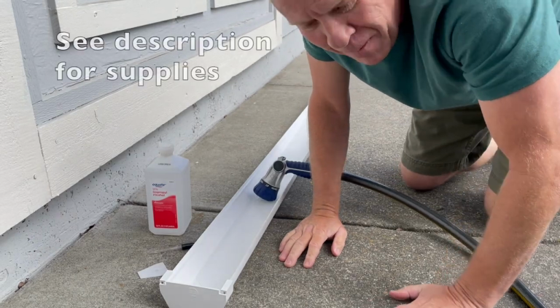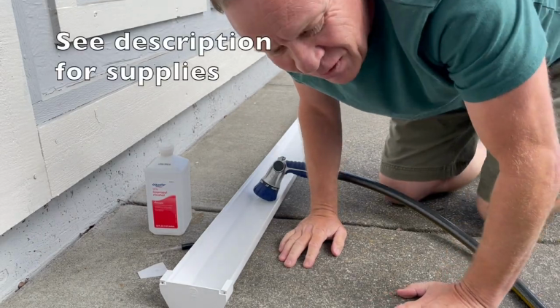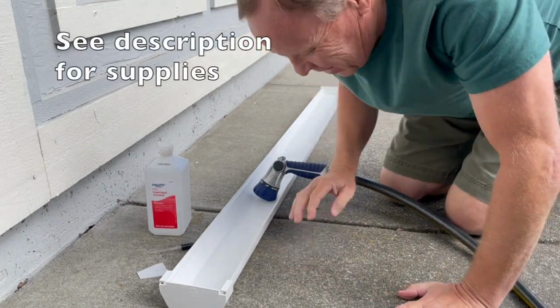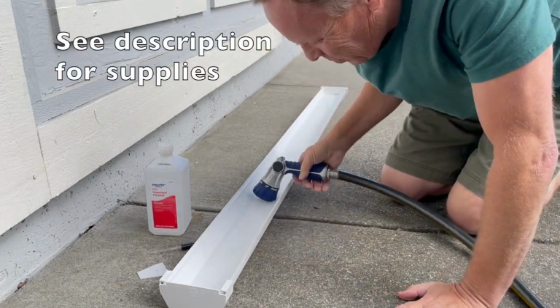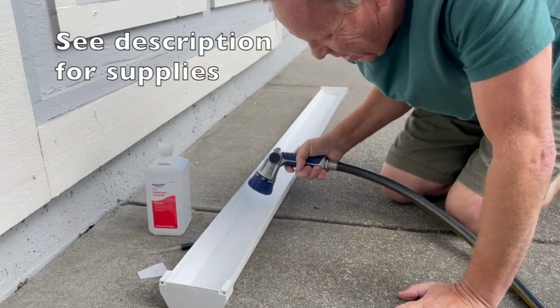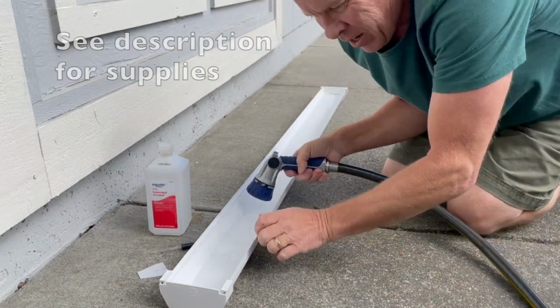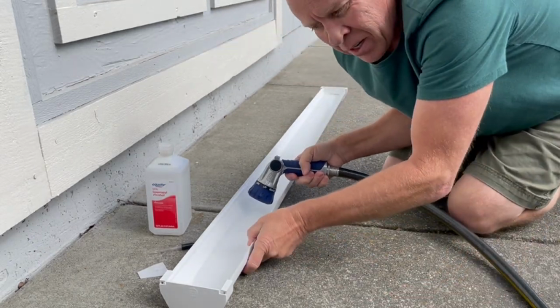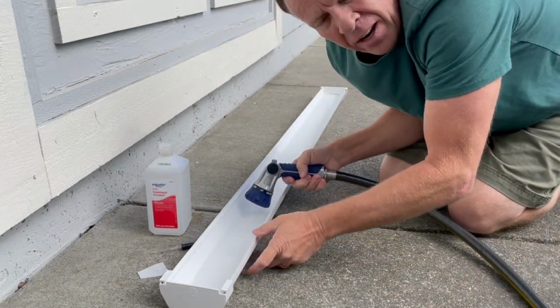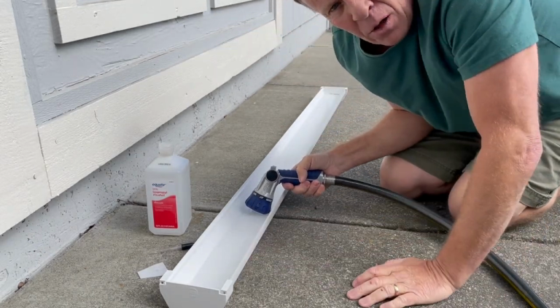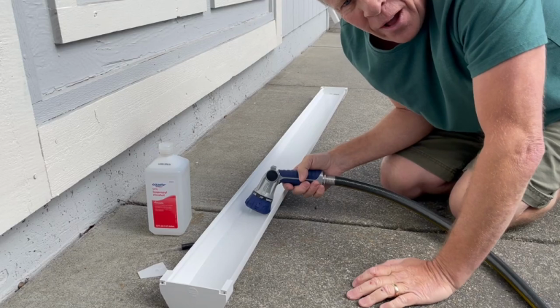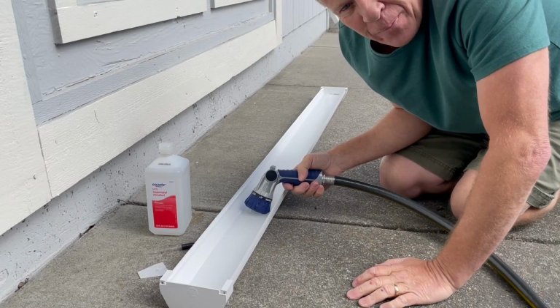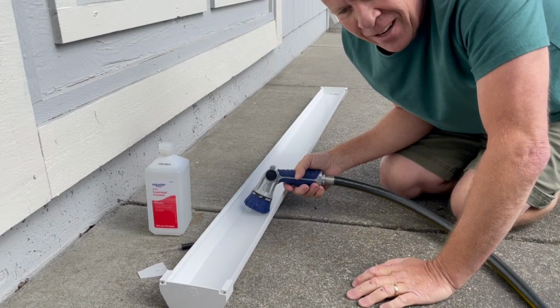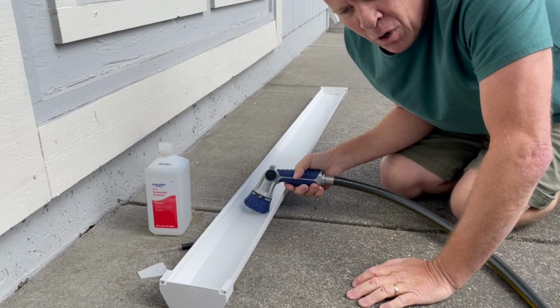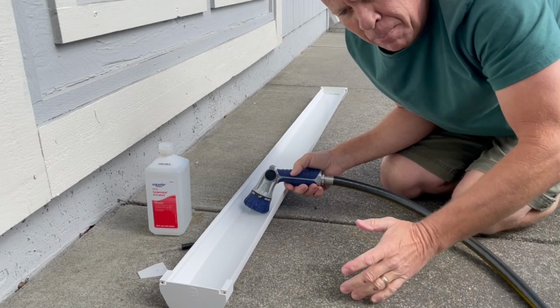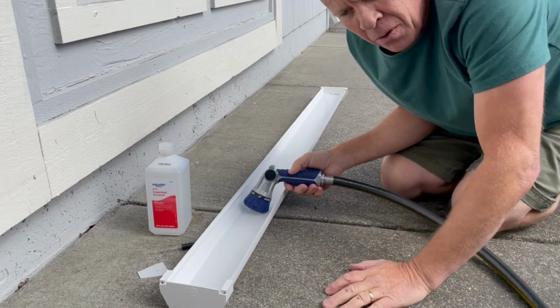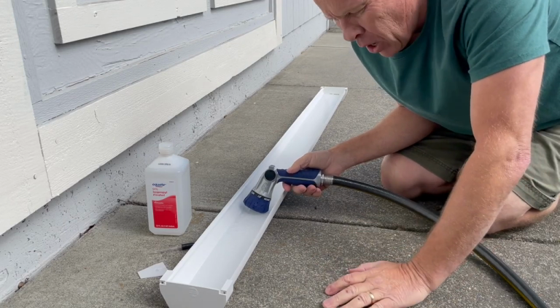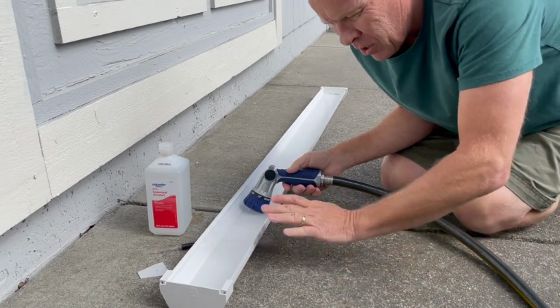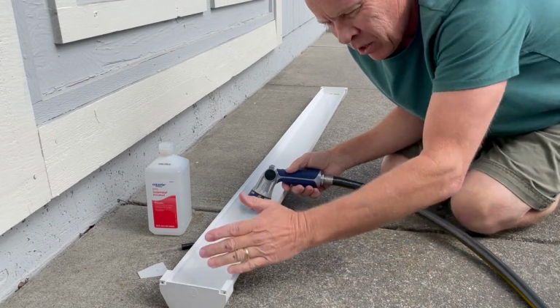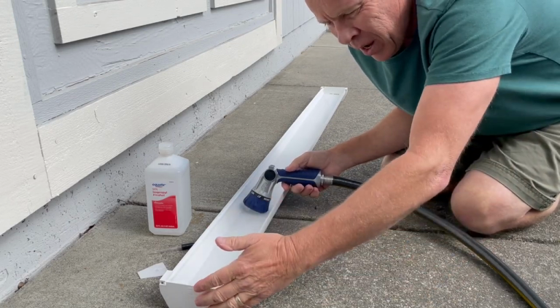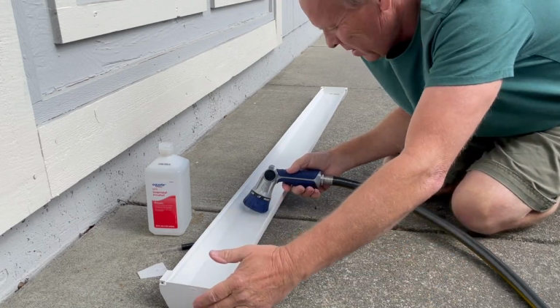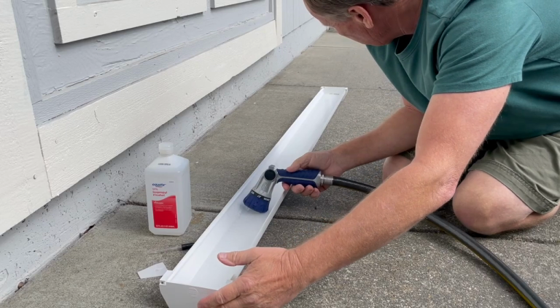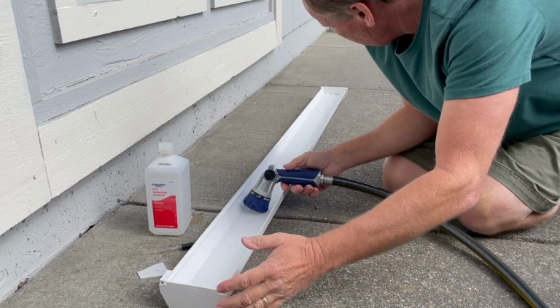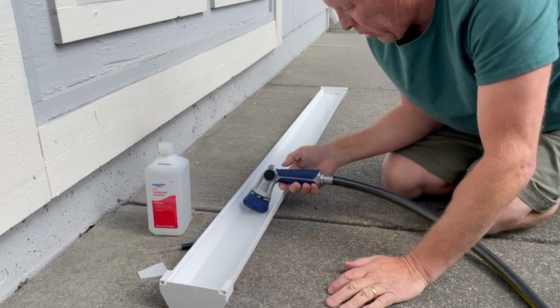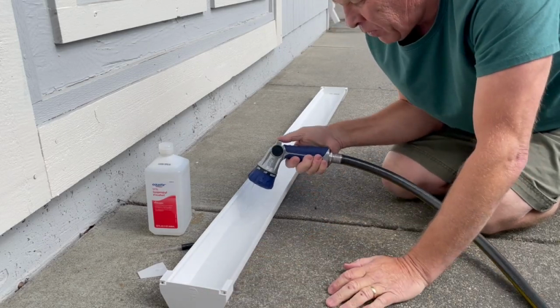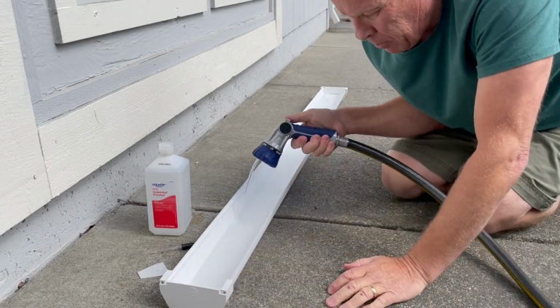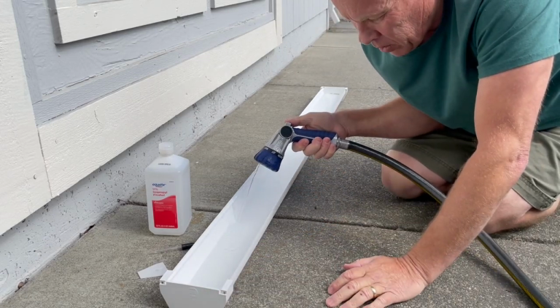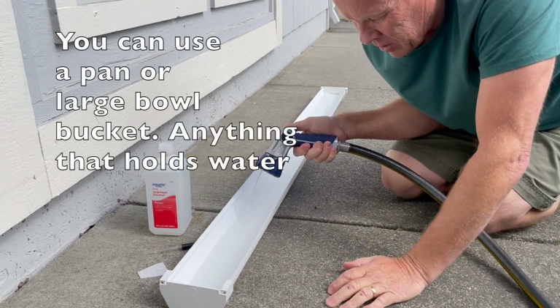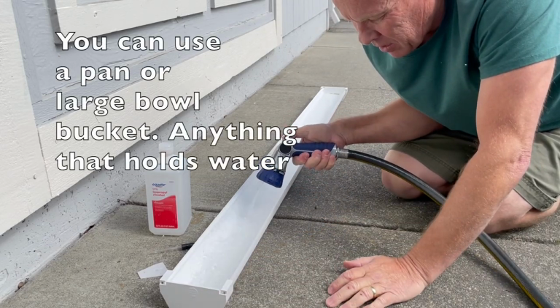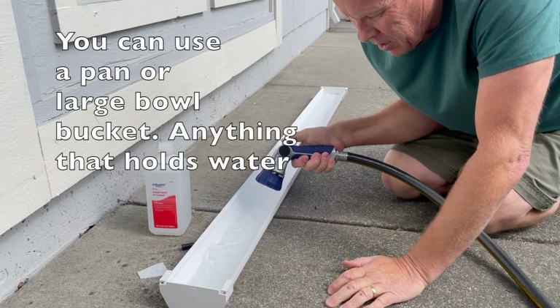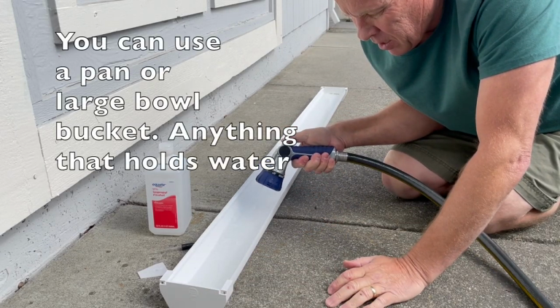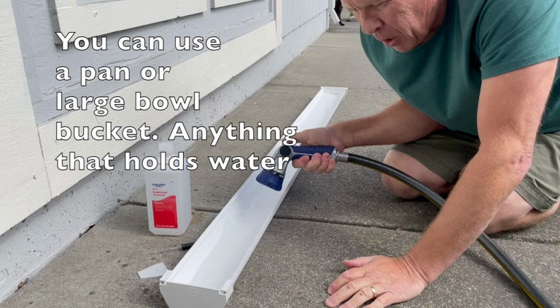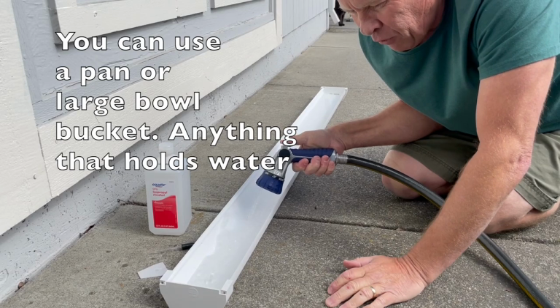So I've got a gutter I got at a local Home Depot or Lowe's, with two ends to hold the water in. I'm filling it up with water as you can see — it doesn't have to be all the way full.